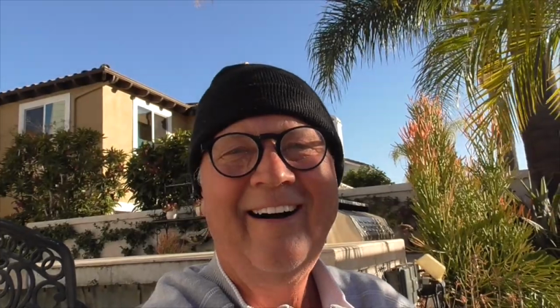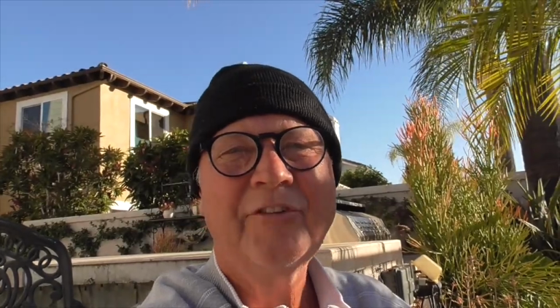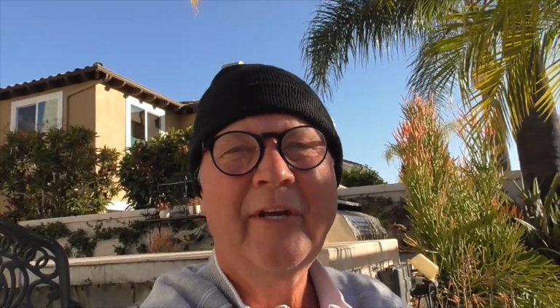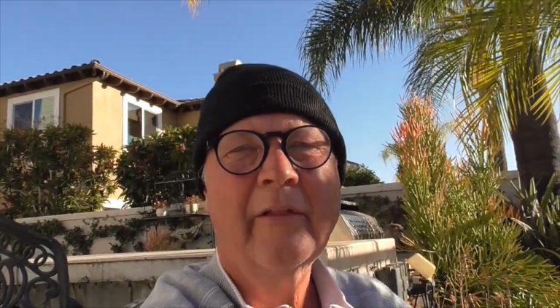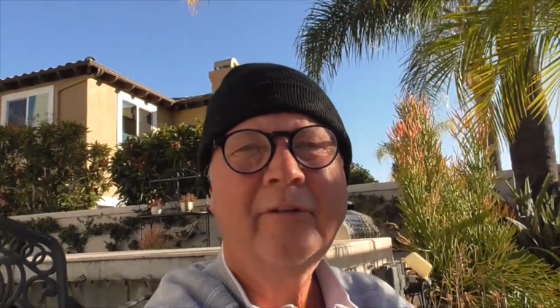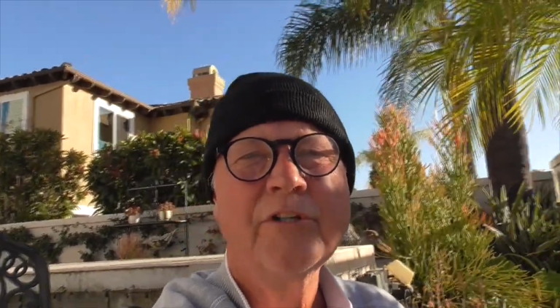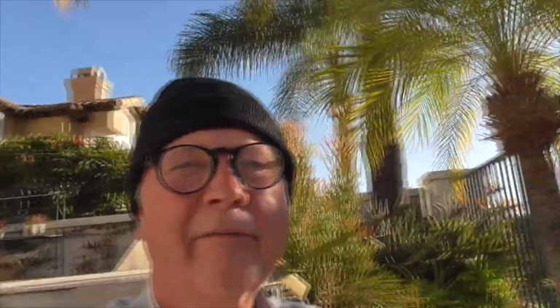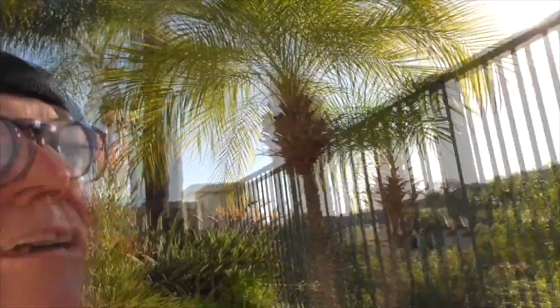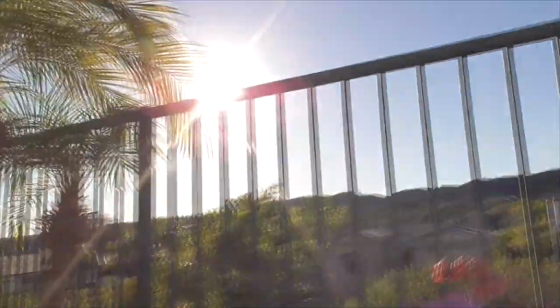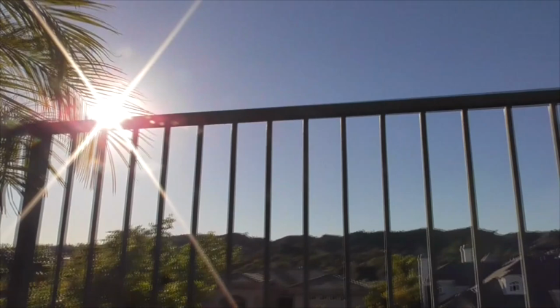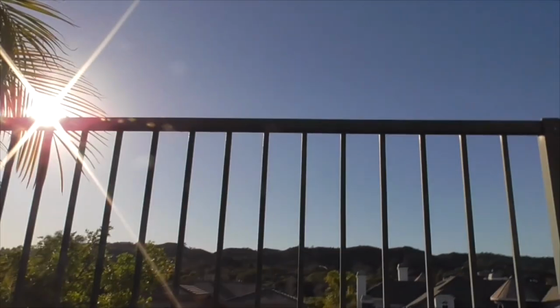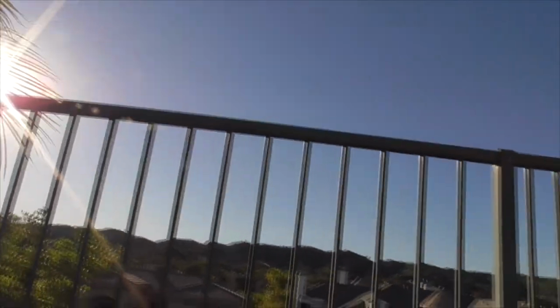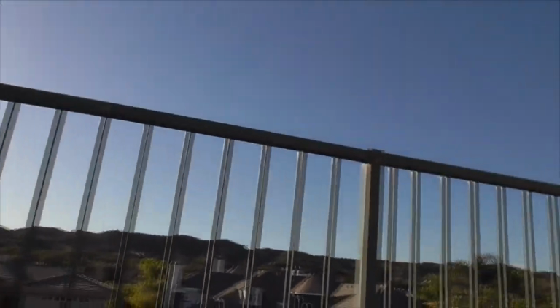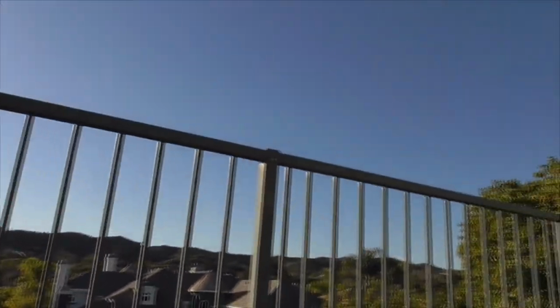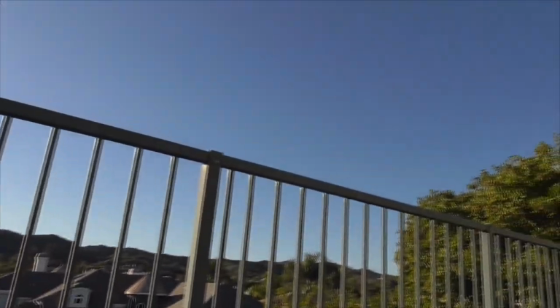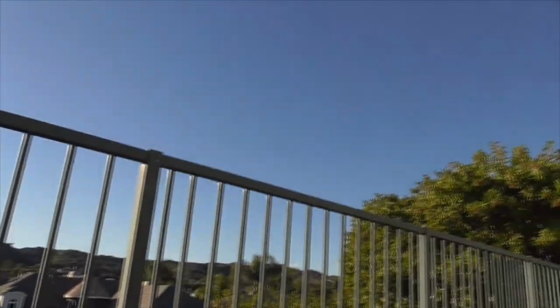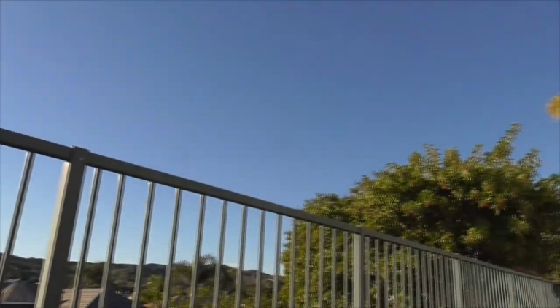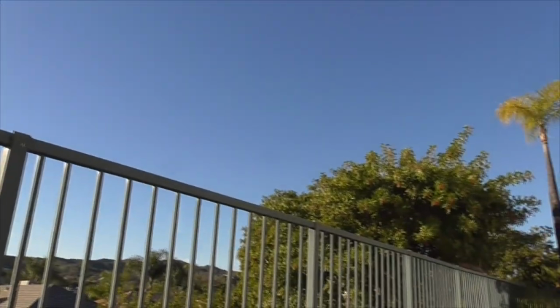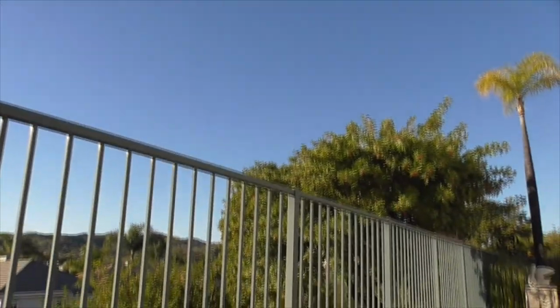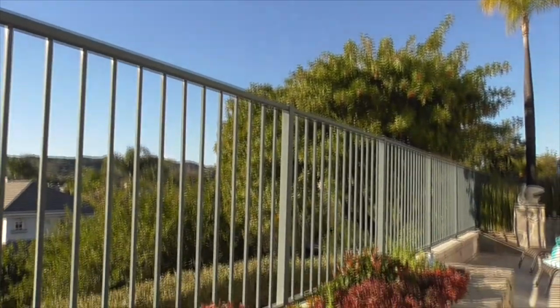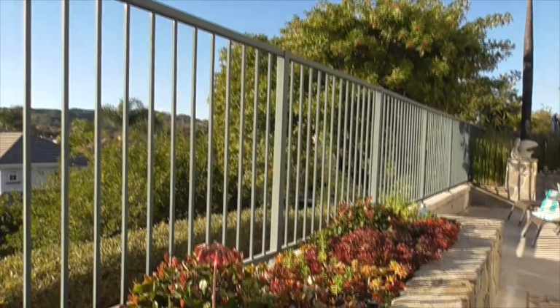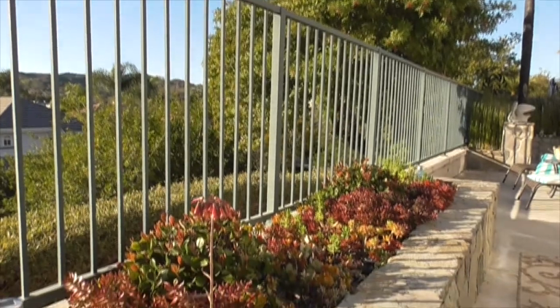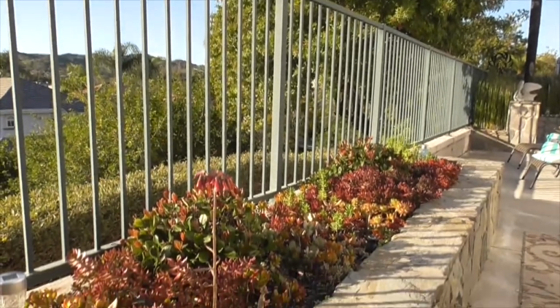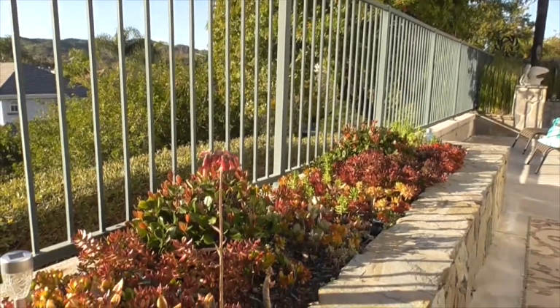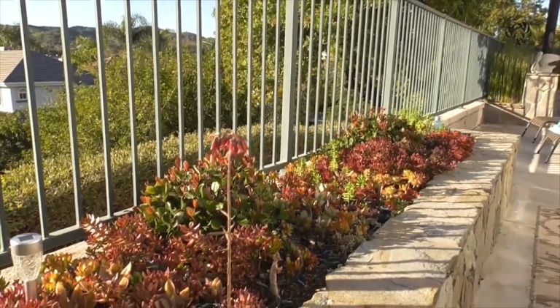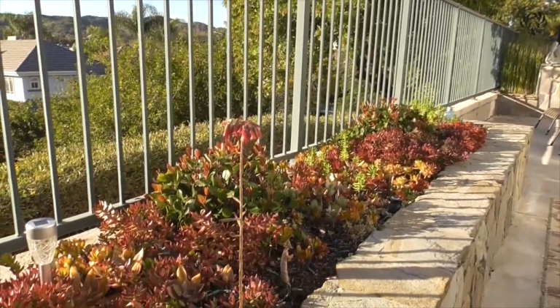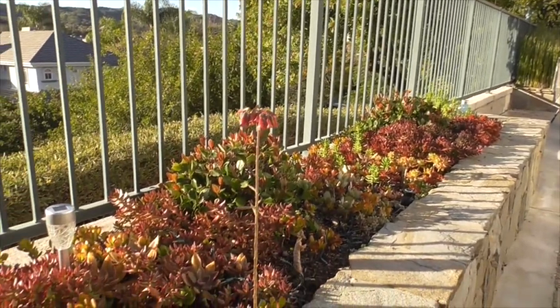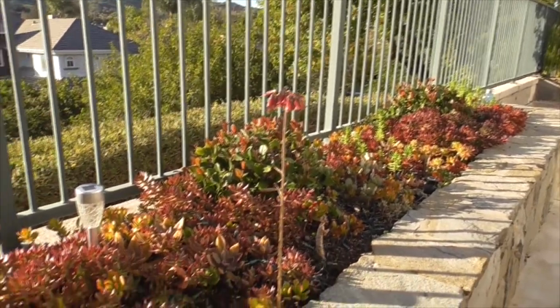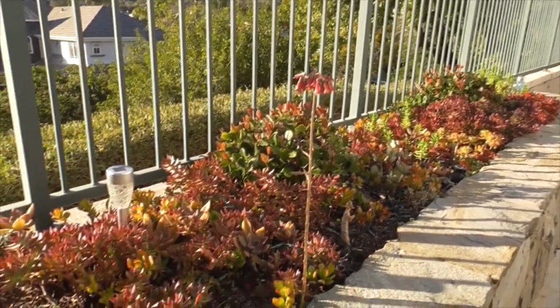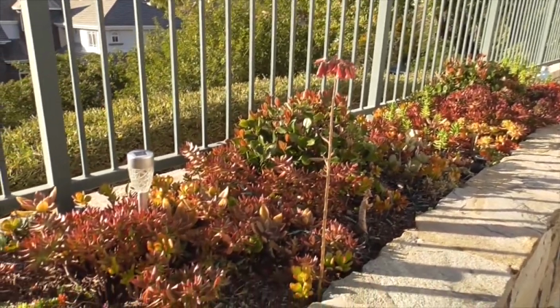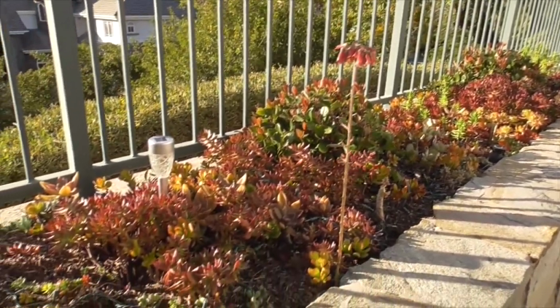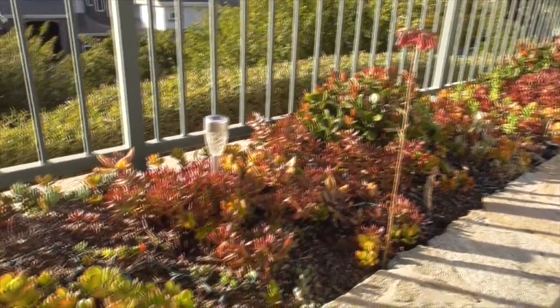Hi, it's another great day in Cota de Caza, Orange County, California. This is February 6th. Beautiful weather we're having. This is my wife's little backyard succulent garden — all sorts of little succulents.